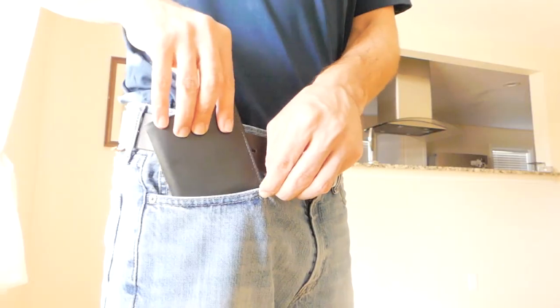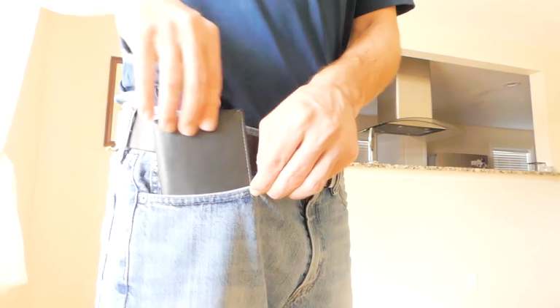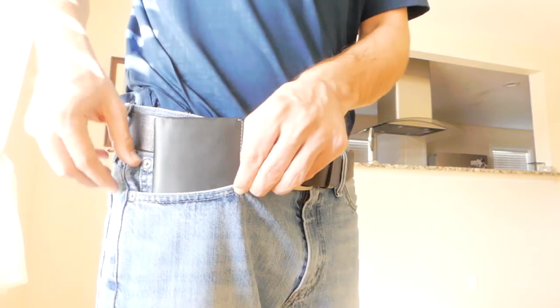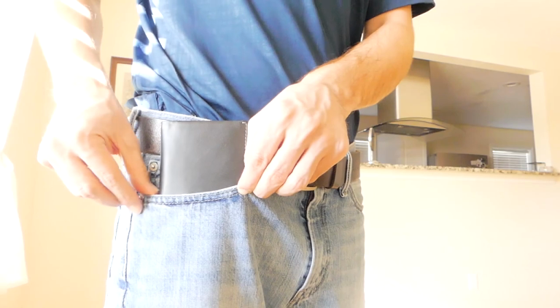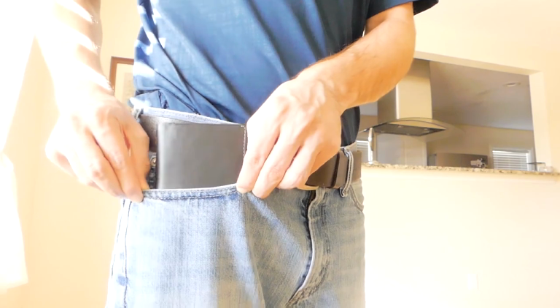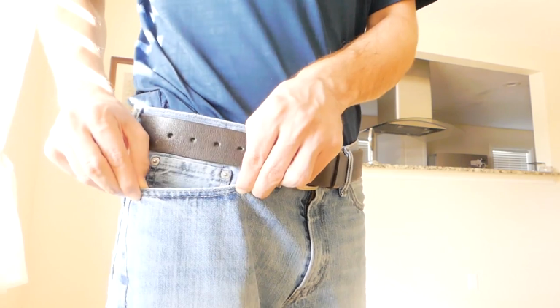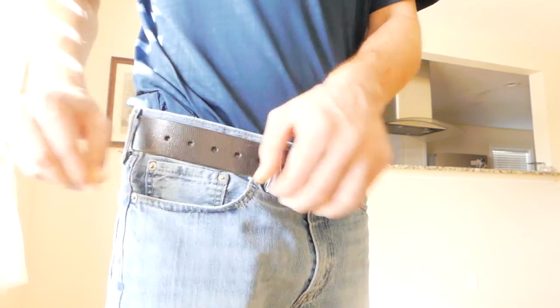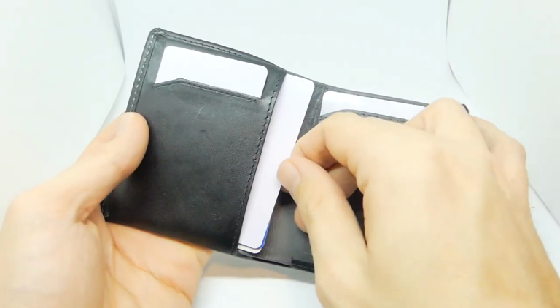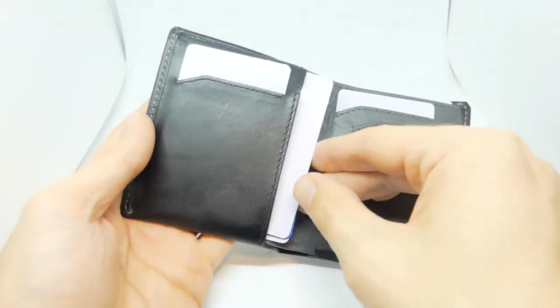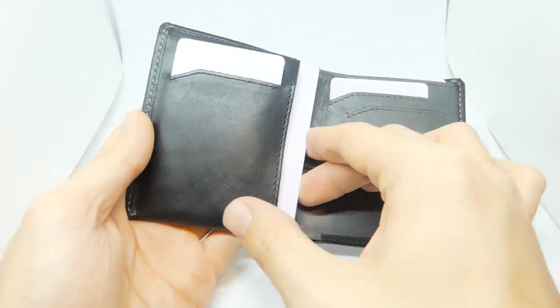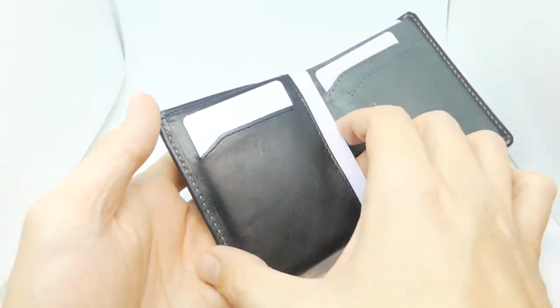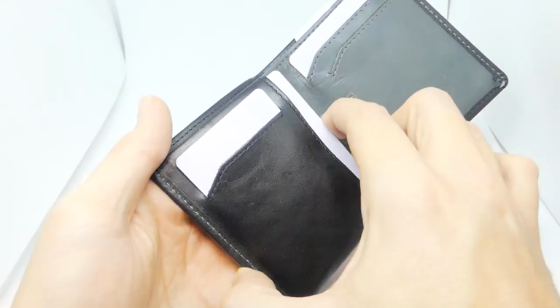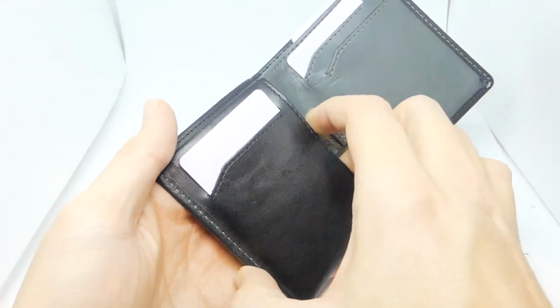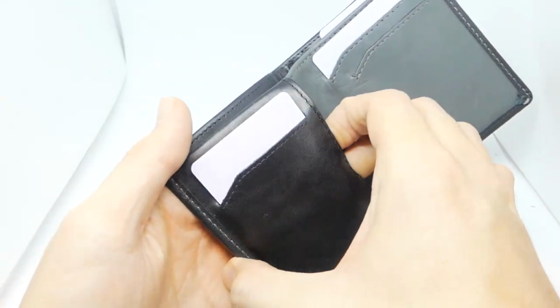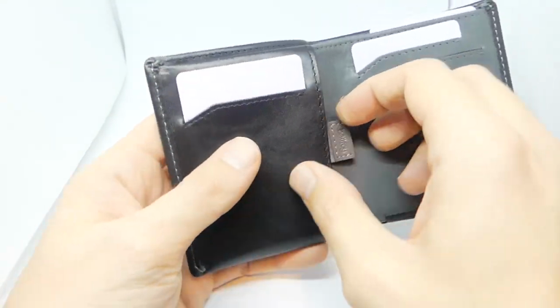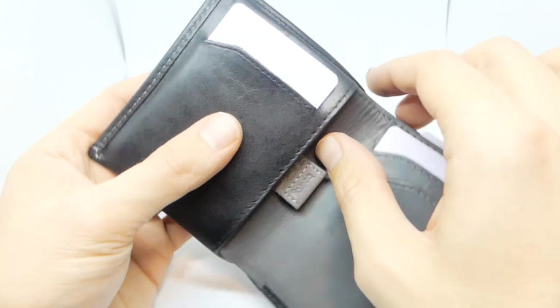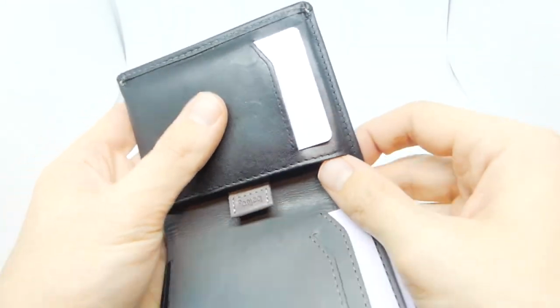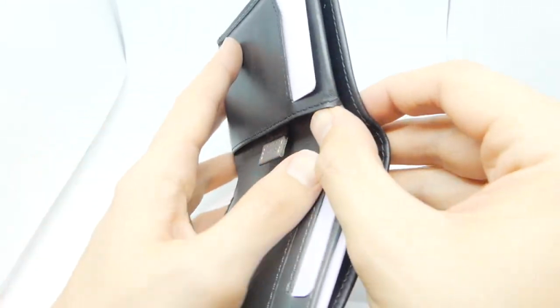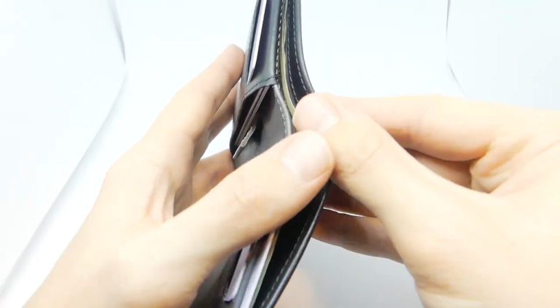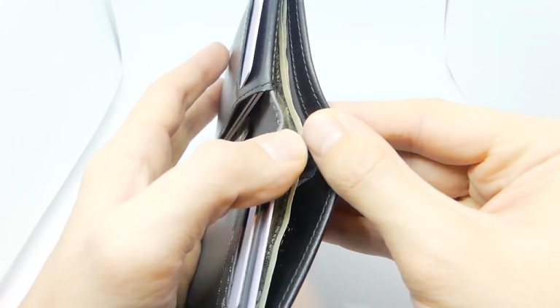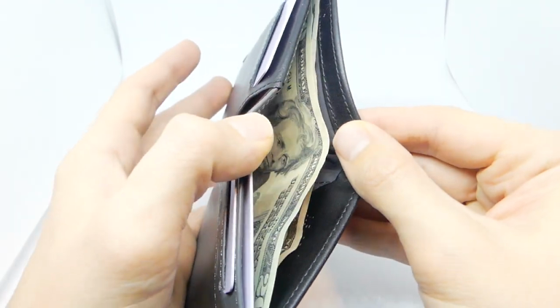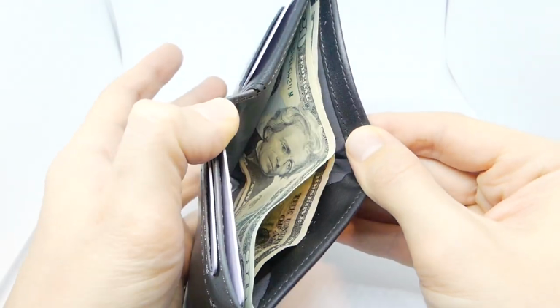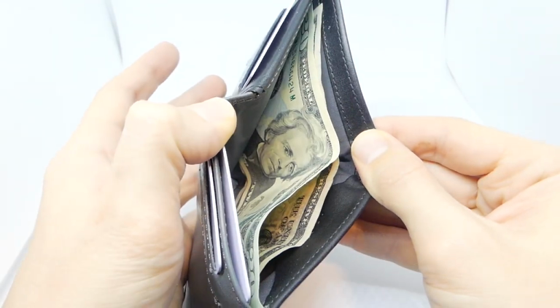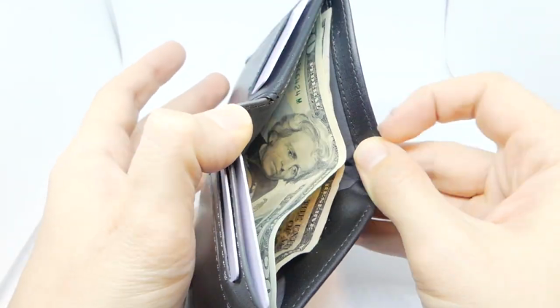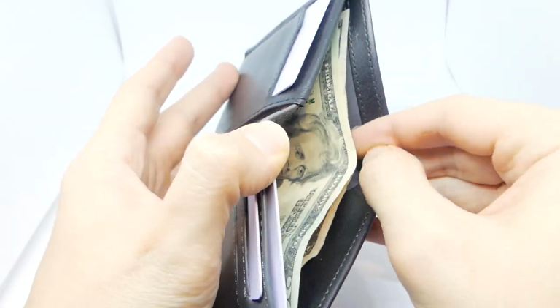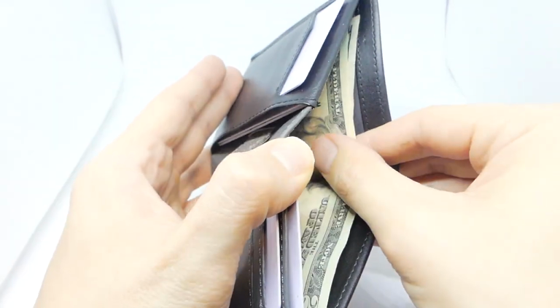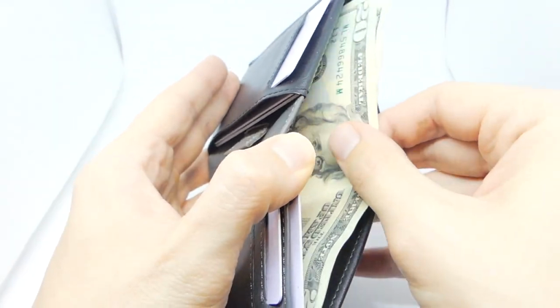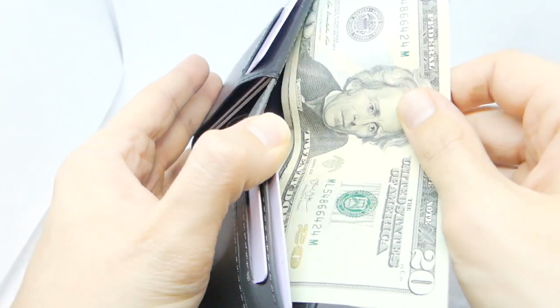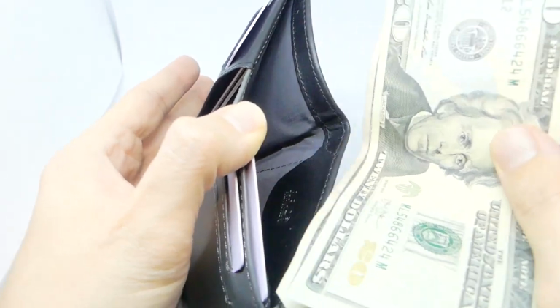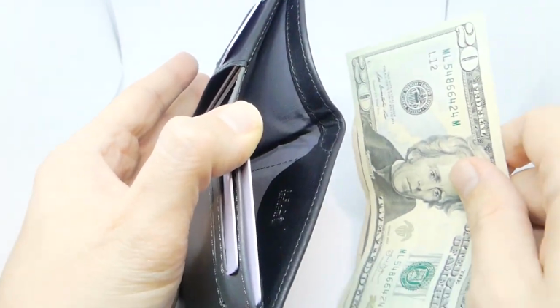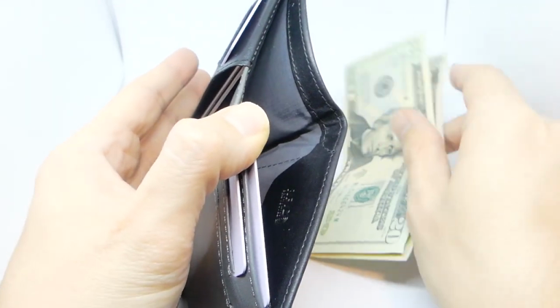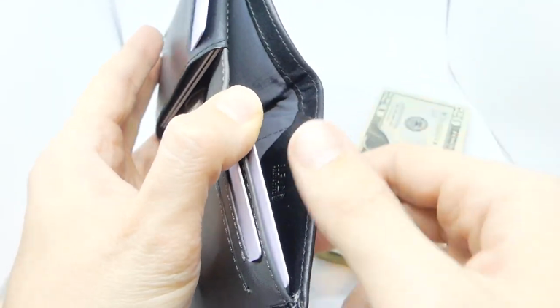If you liked this video, make sure to hit the subscribe button, and if you want to buy the Bellroy Note Sleeve, I have links down in the description. Until next time, thanks for watching.